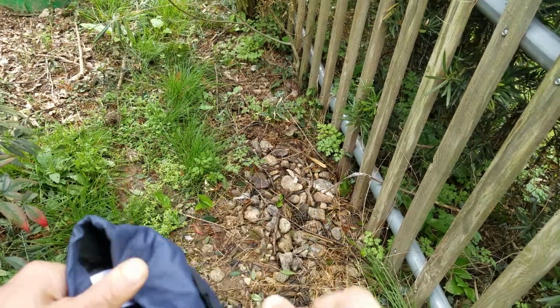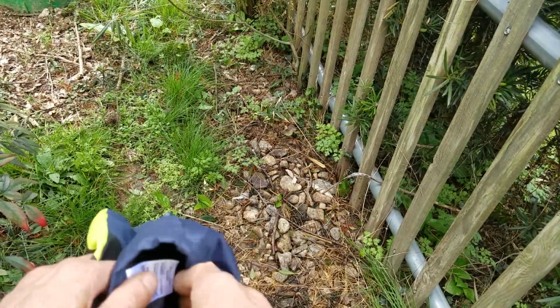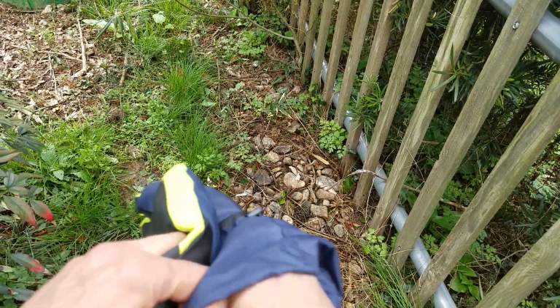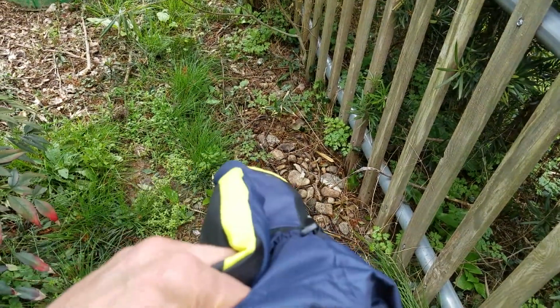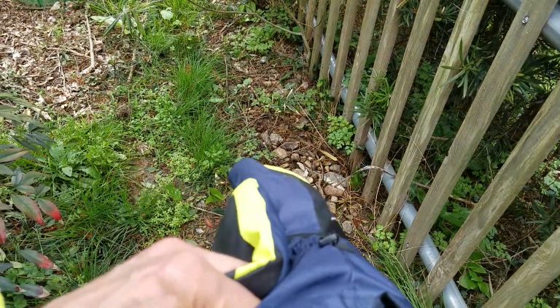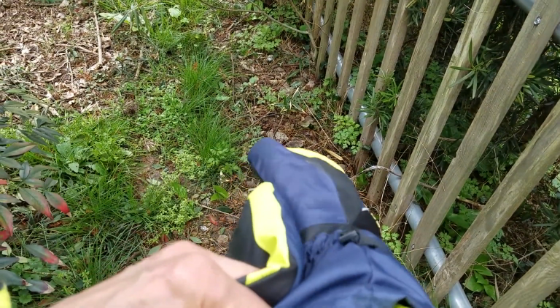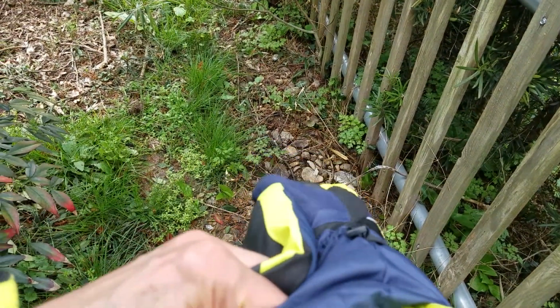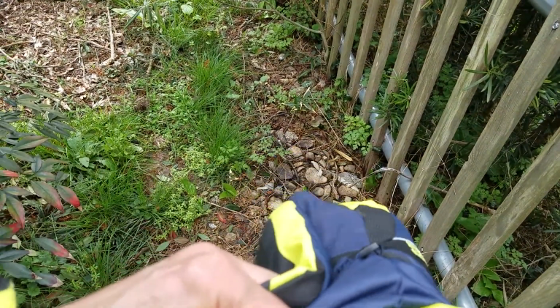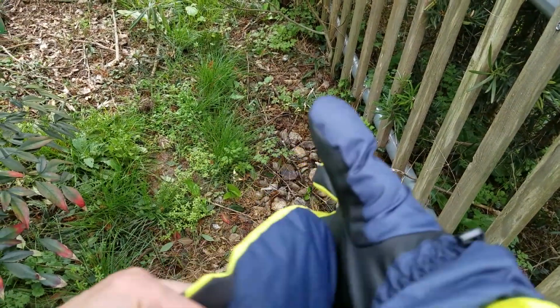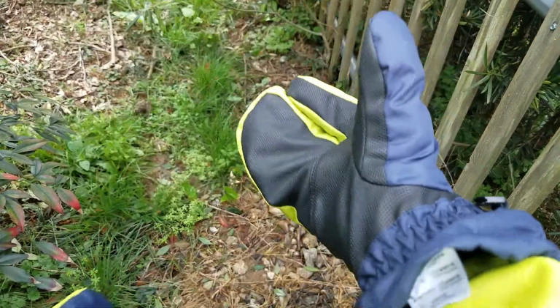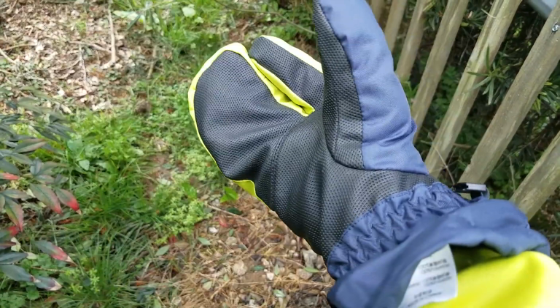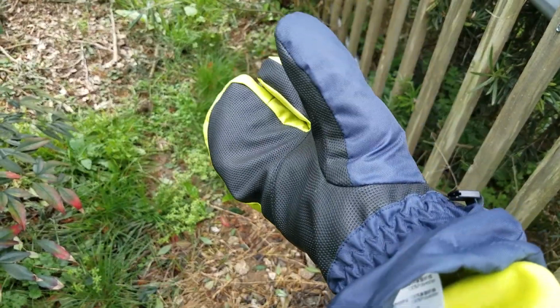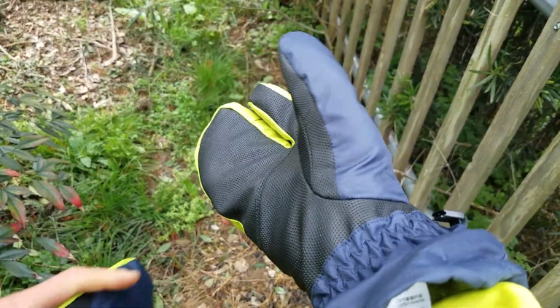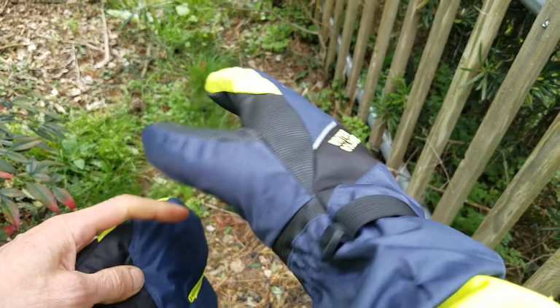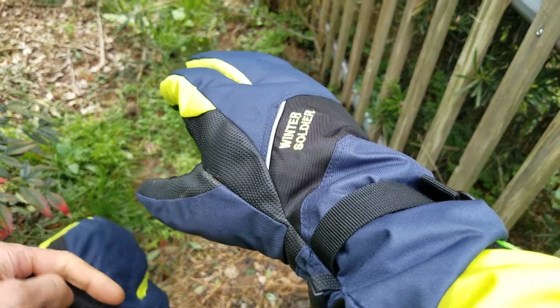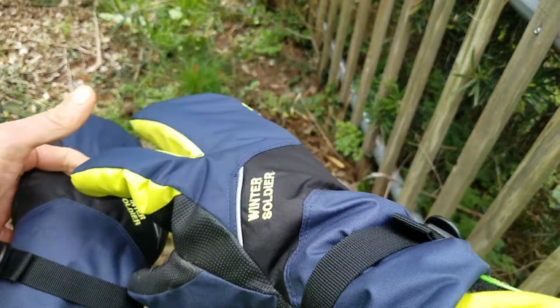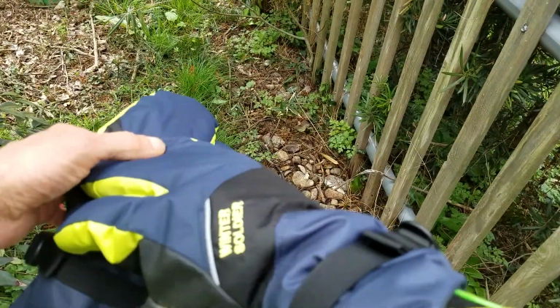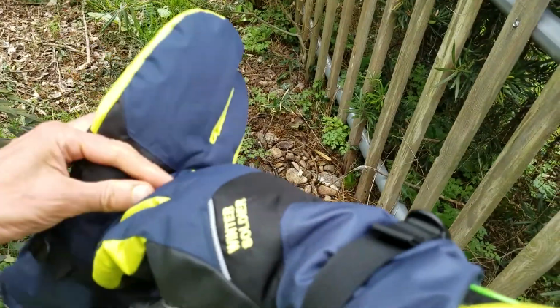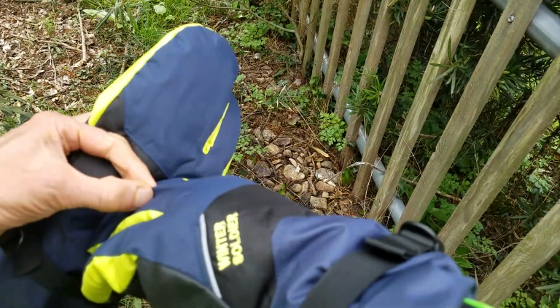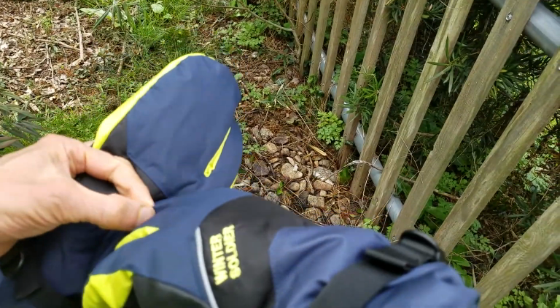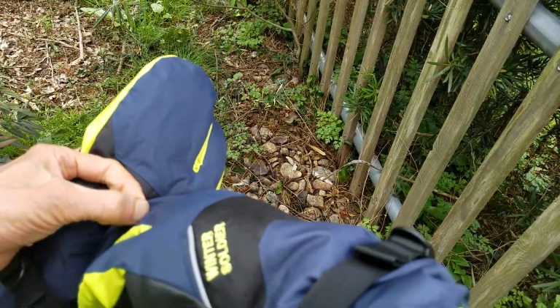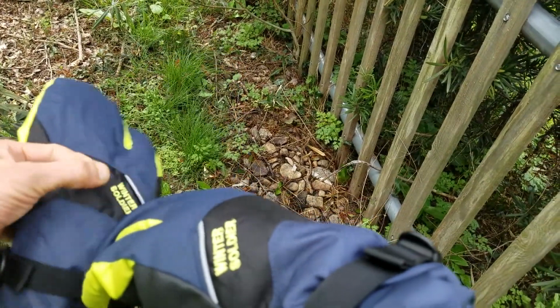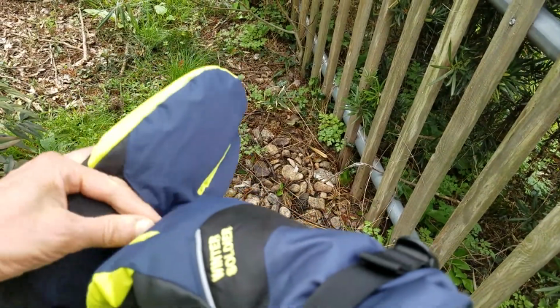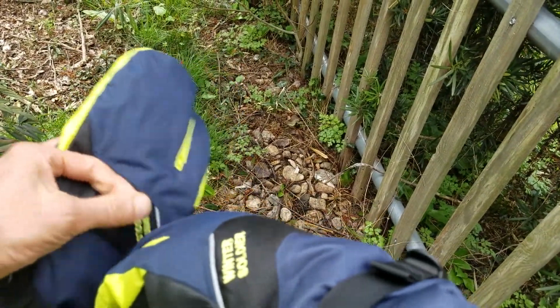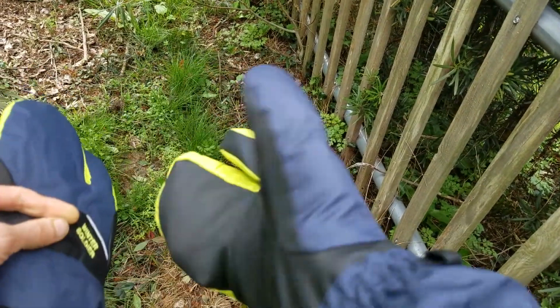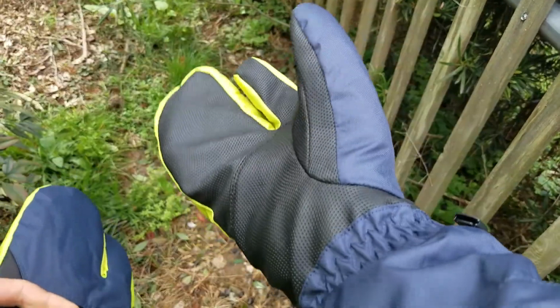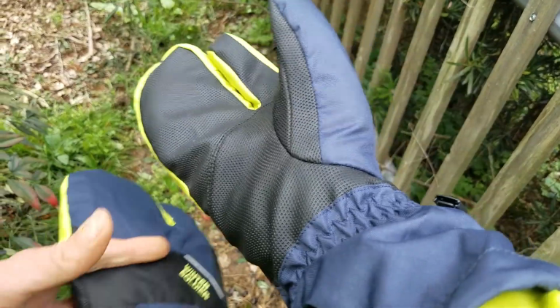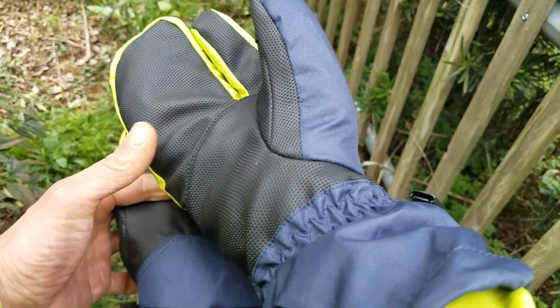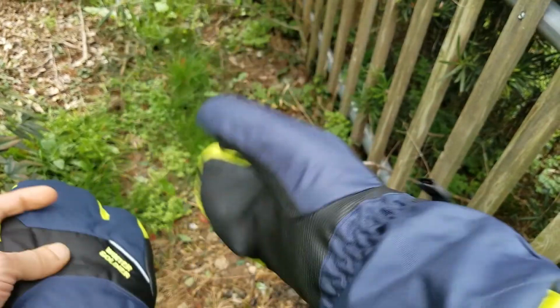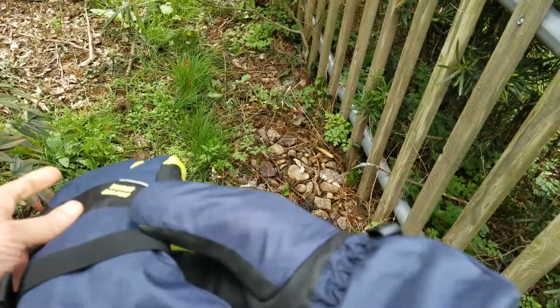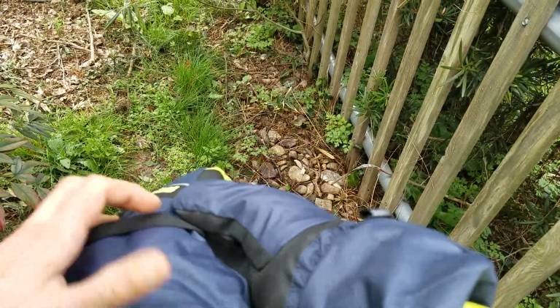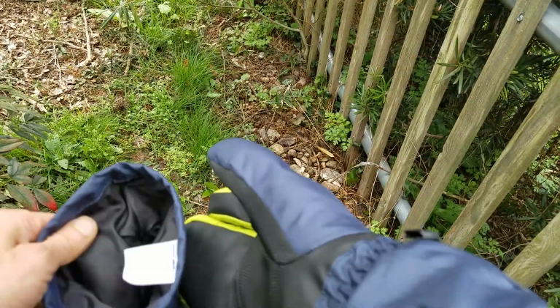They're very light, about 80 grams per glove, but they feel really warm. I don't suppose they'll last all that long because the material is very thin — it's all very lightweight but really warm.